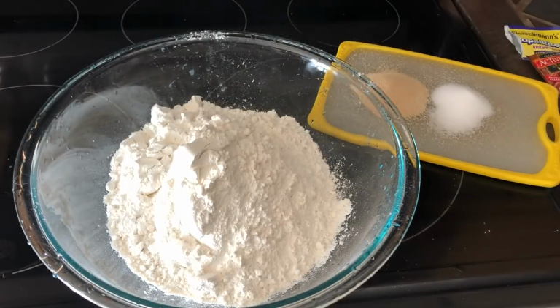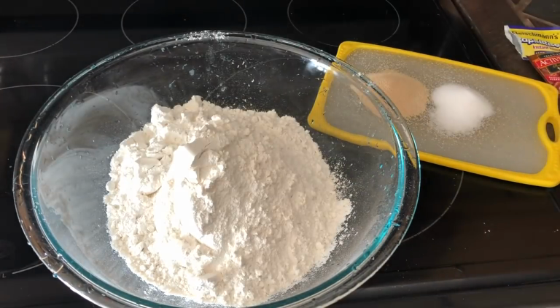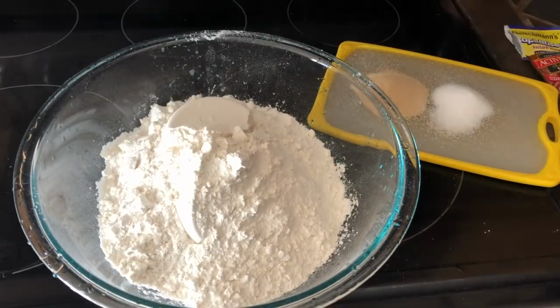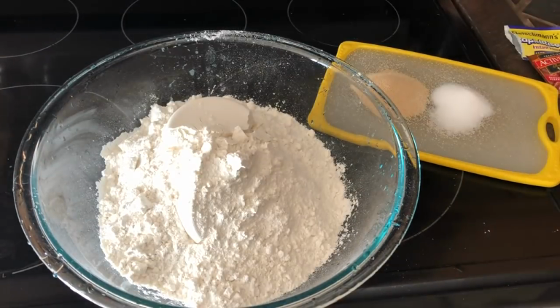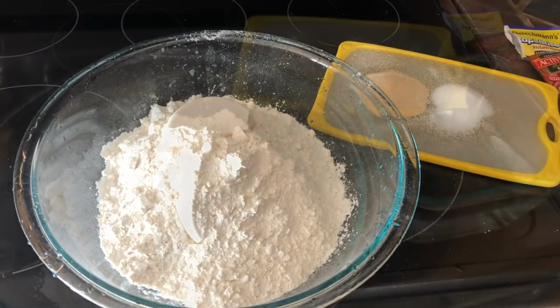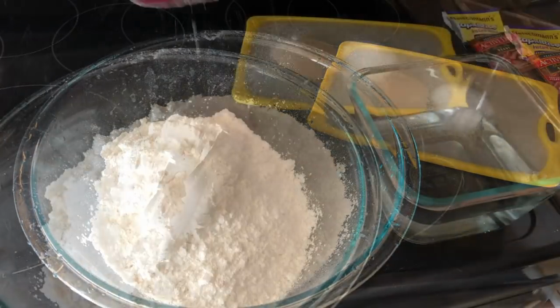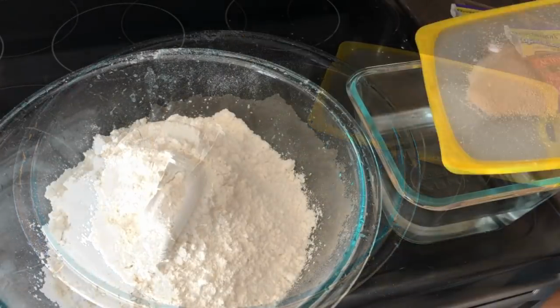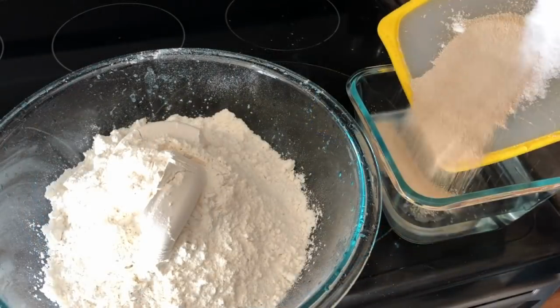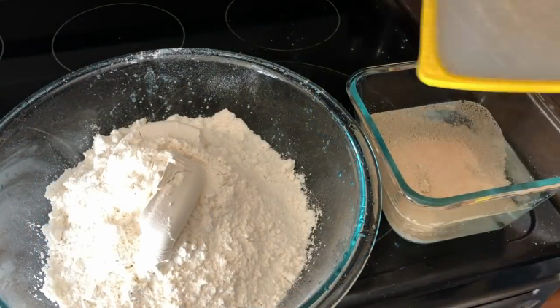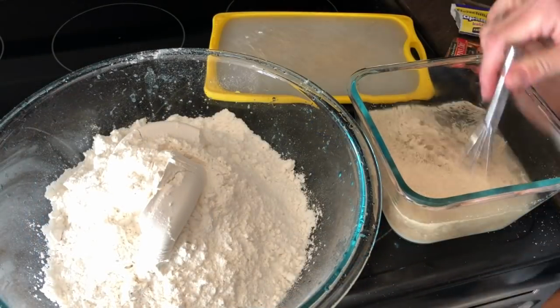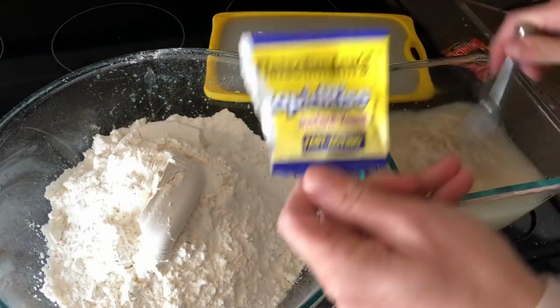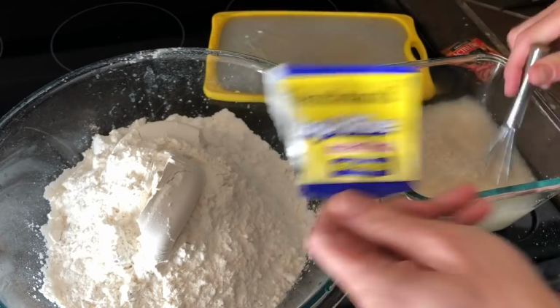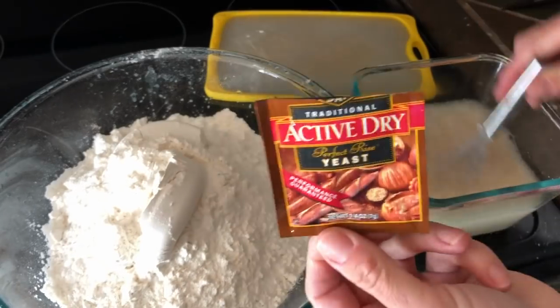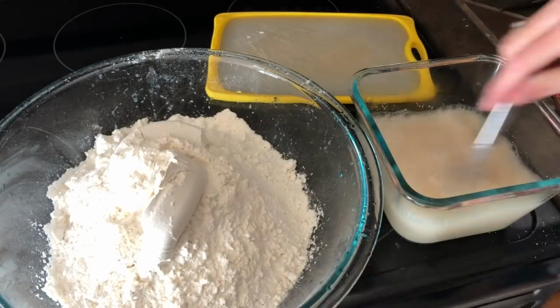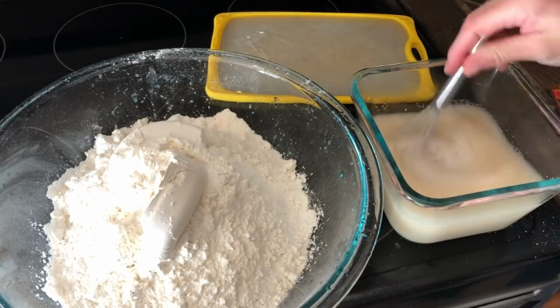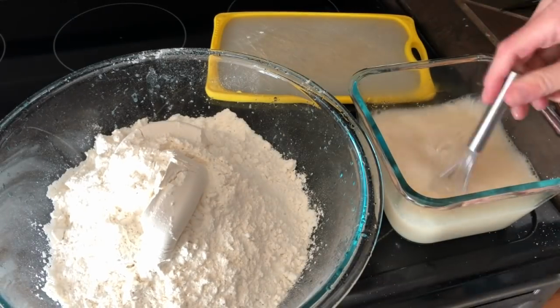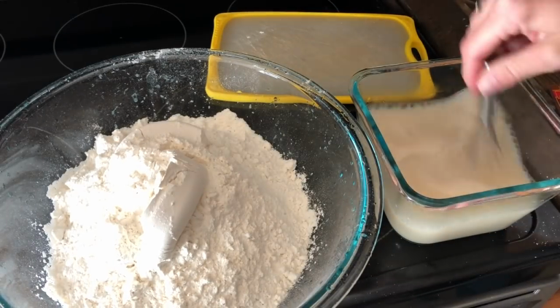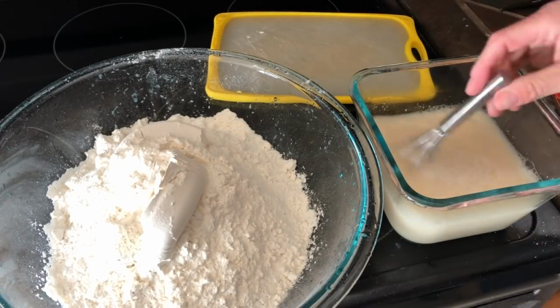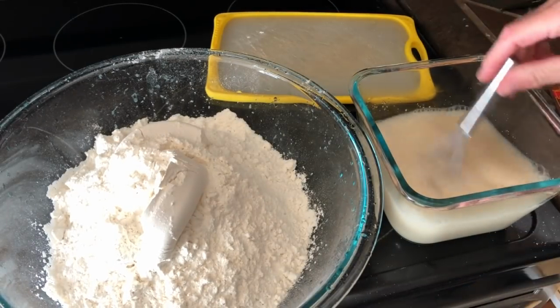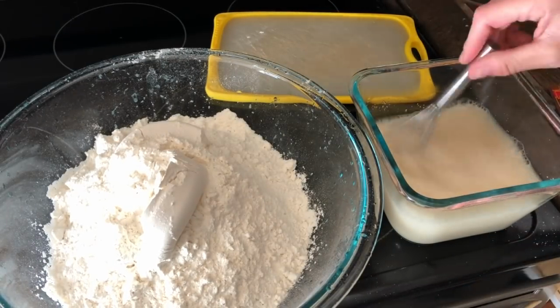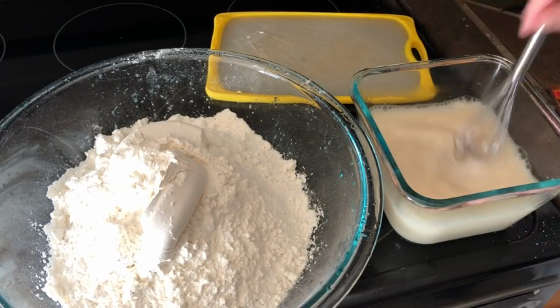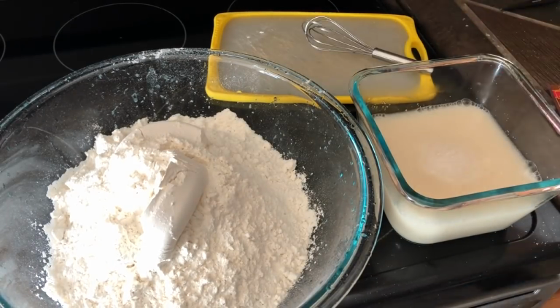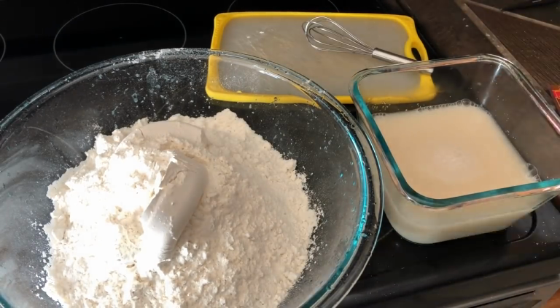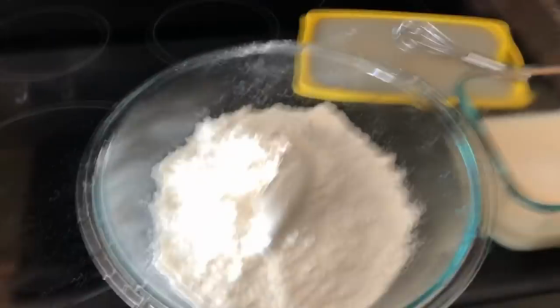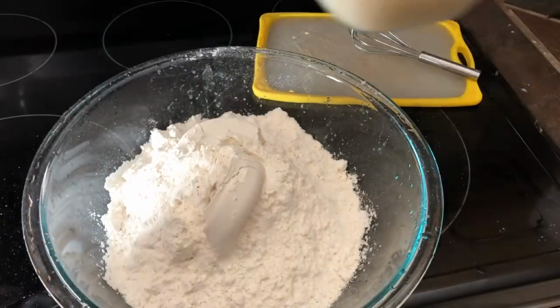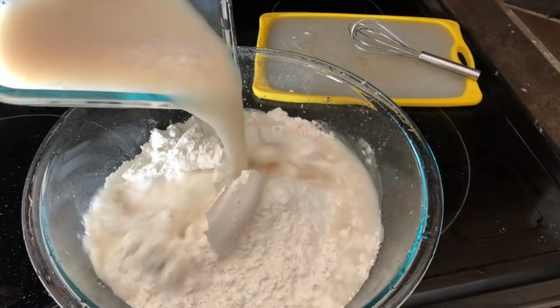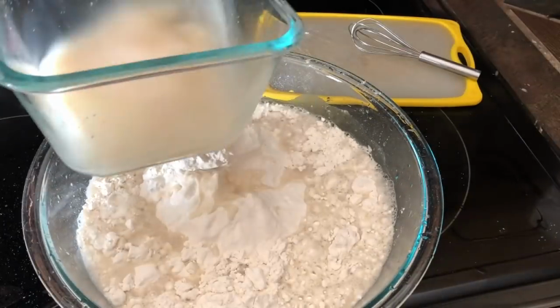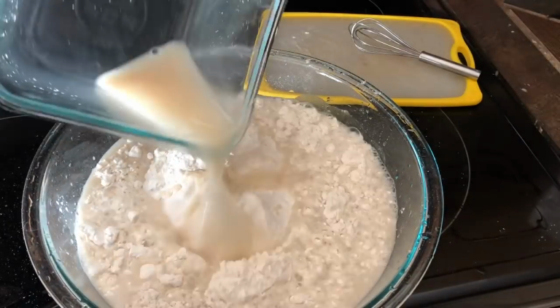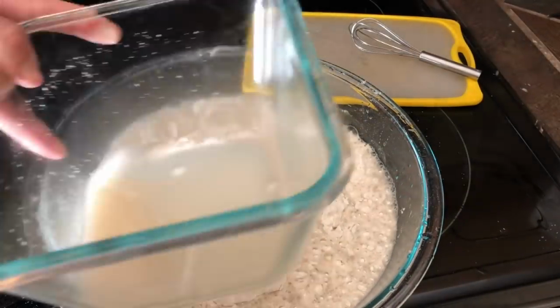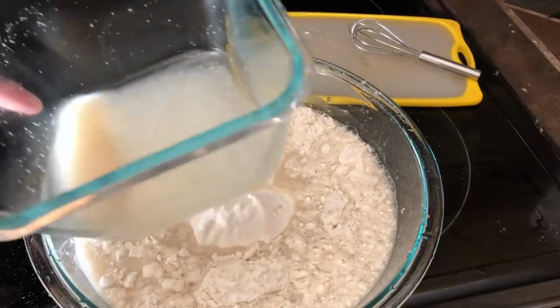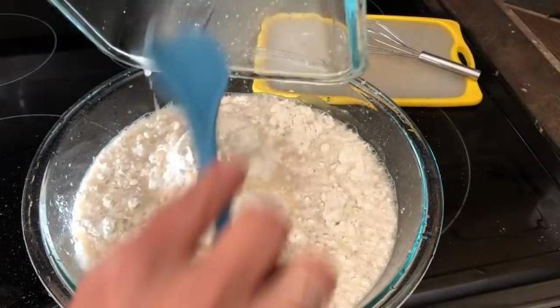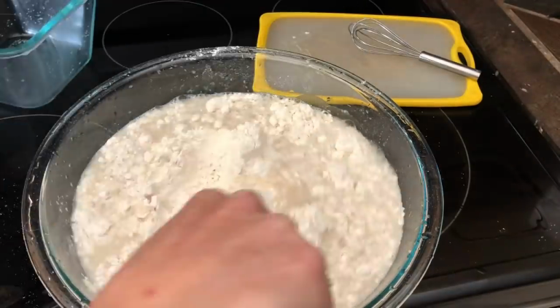So to a large bowl, add six and a half cups of flour. In a separate bowl, add three cups of warm water, one and a half tablespoons of yeast, and one and a half tablespoons of salt.